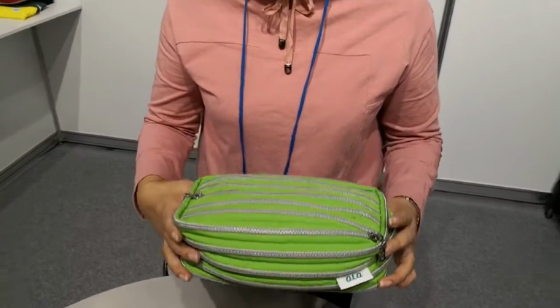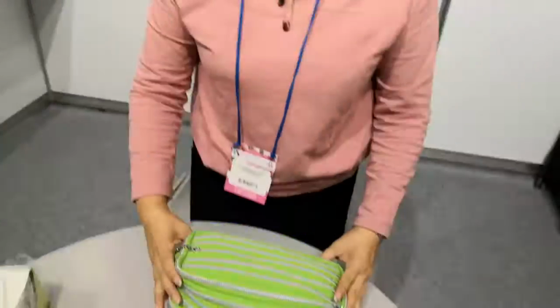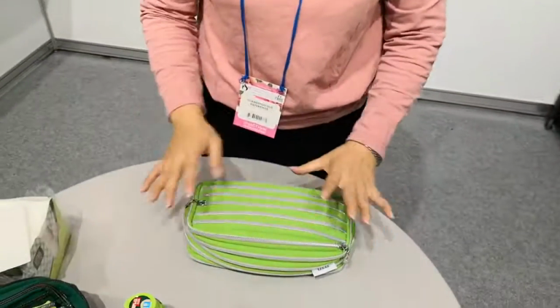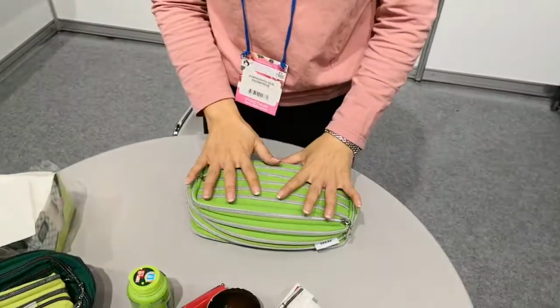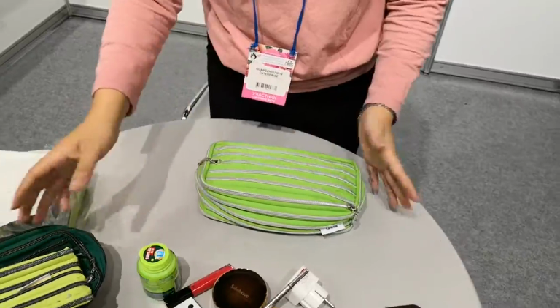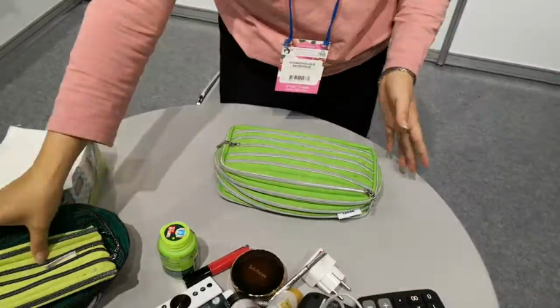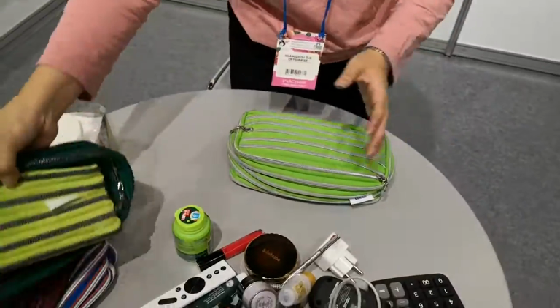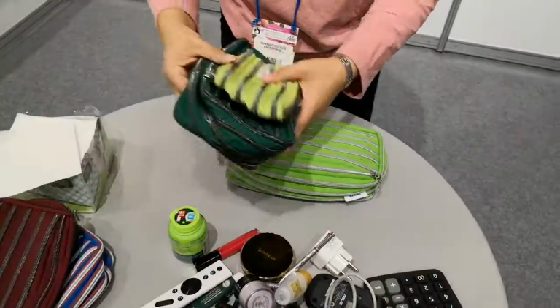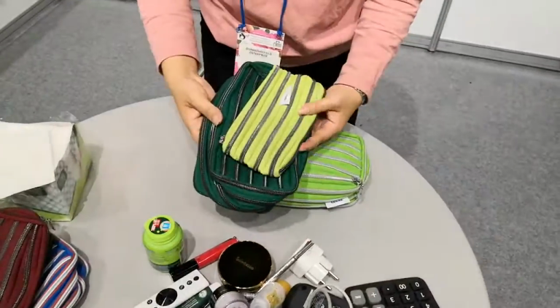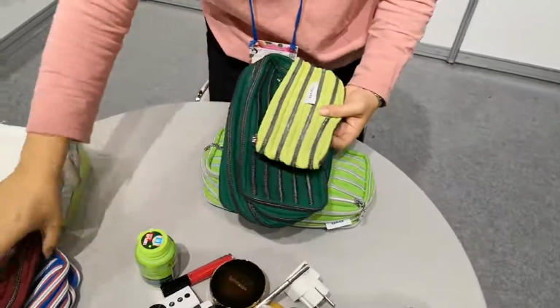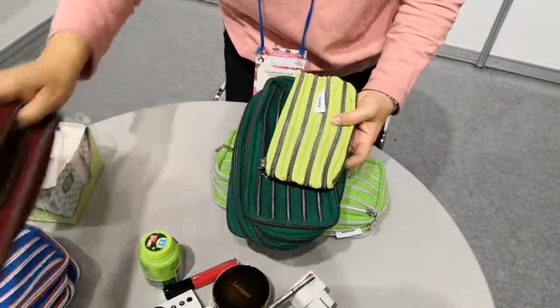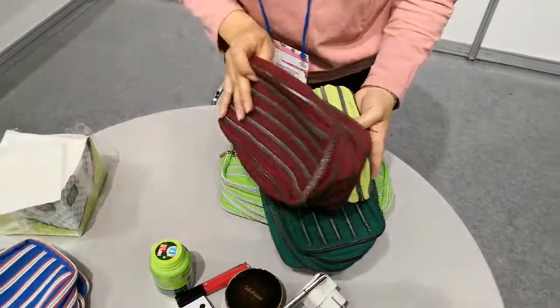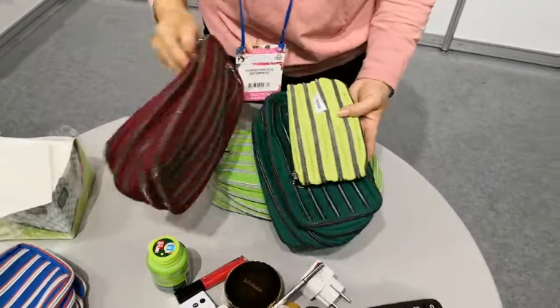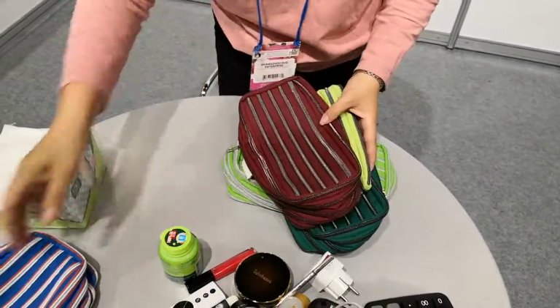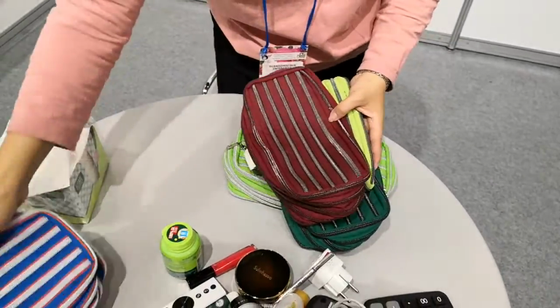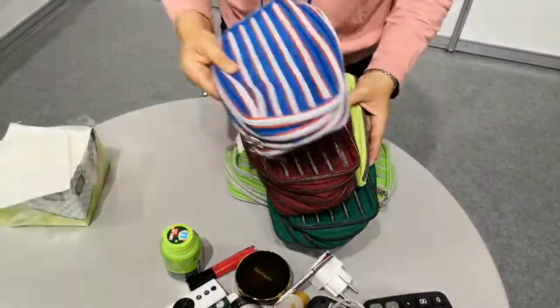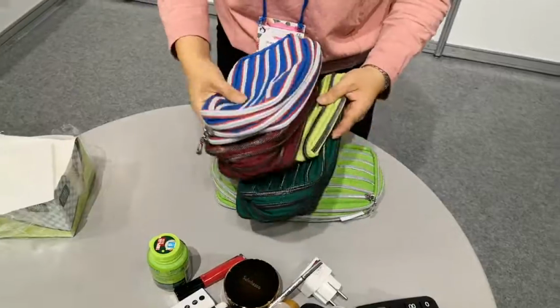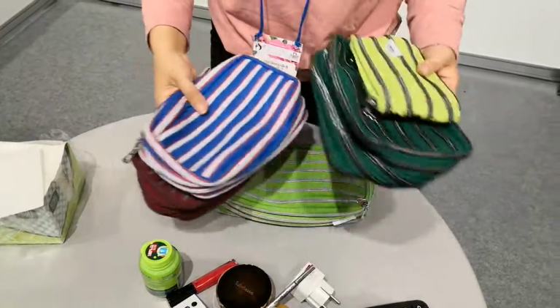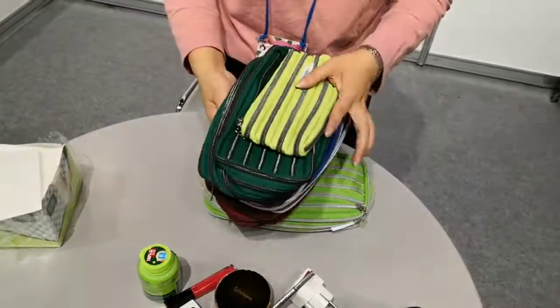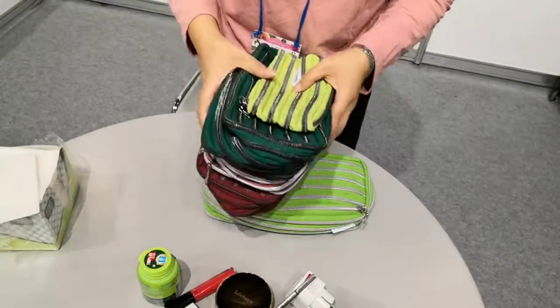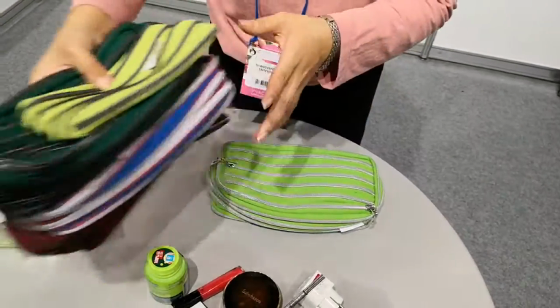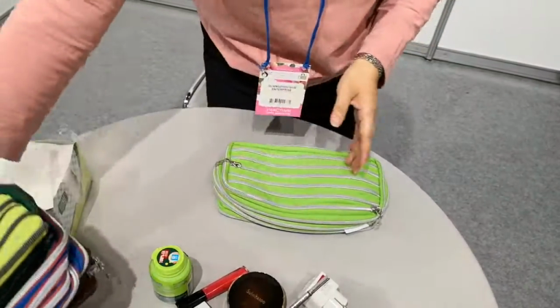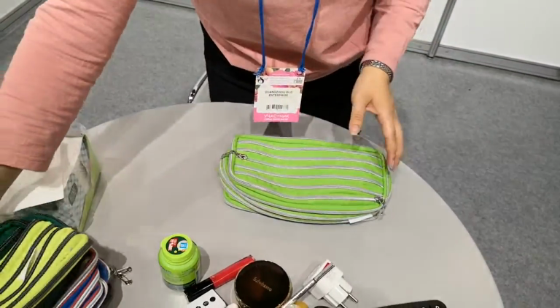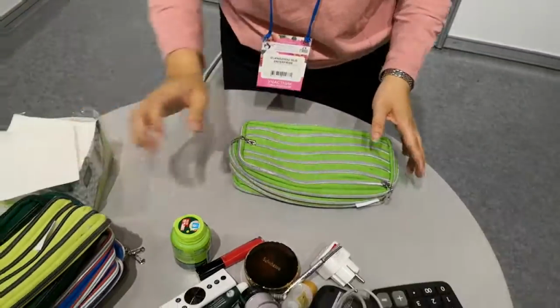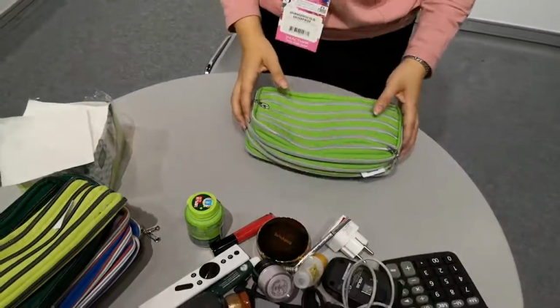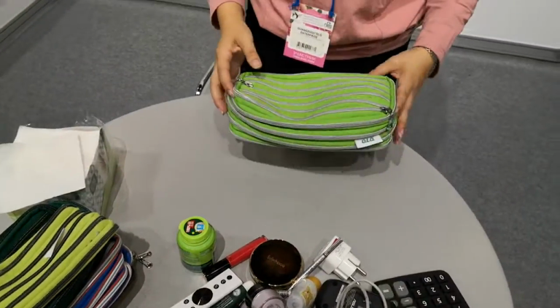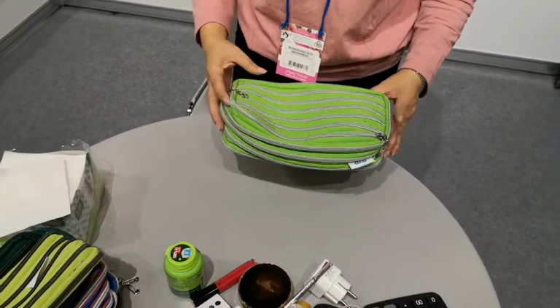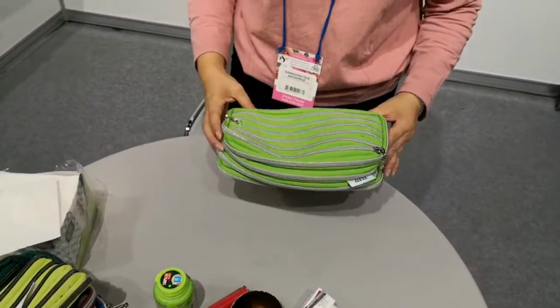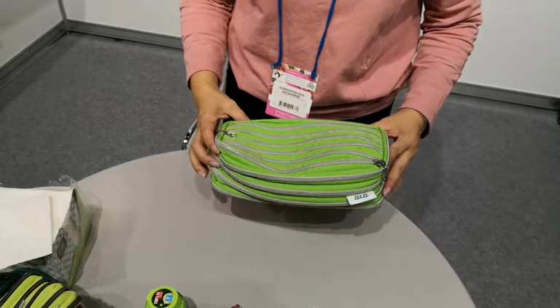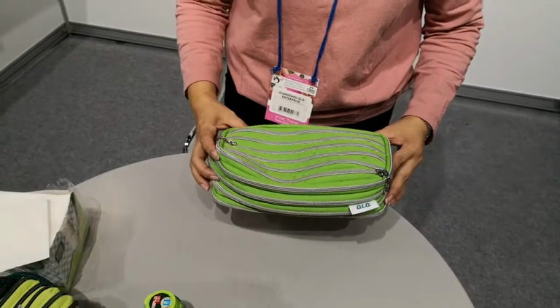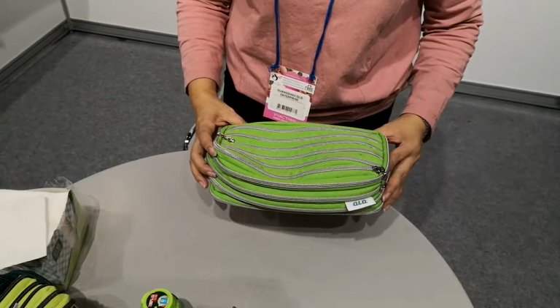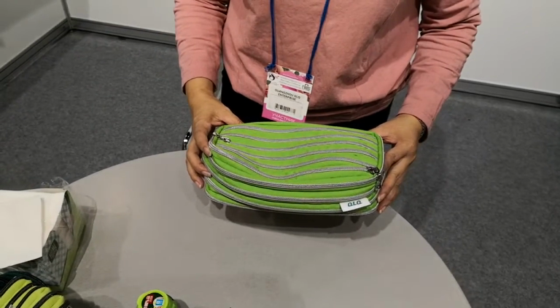And for our display, they have many colors, different colors. So if you are interested, you are welcome to contact us. We are in Guangzhou. Our company is QQ Zipper Company. Thank you.